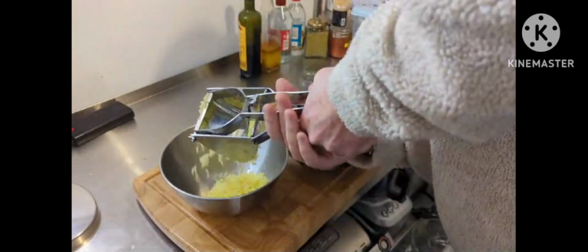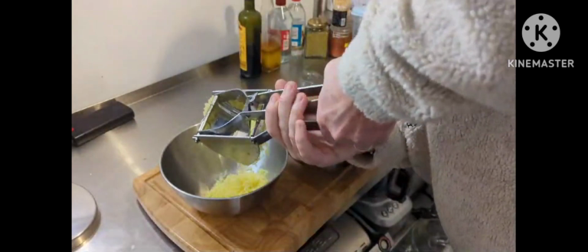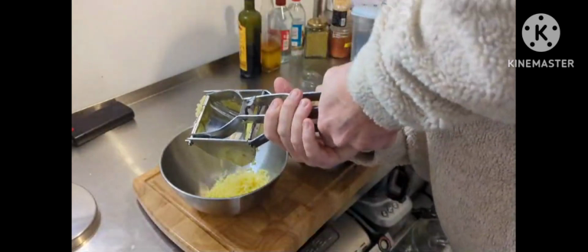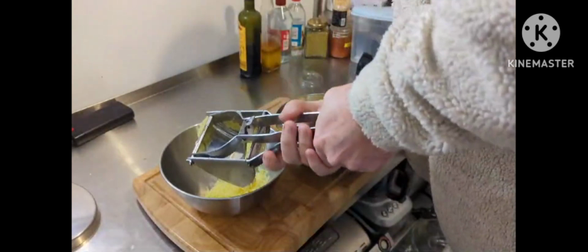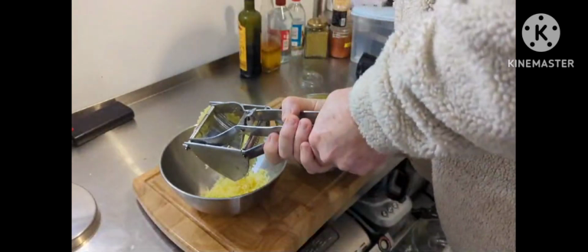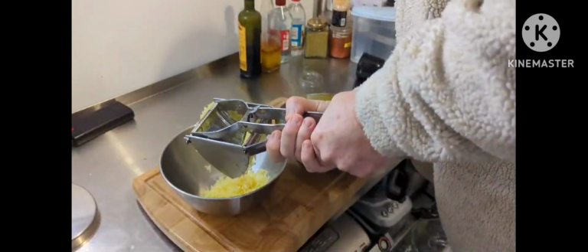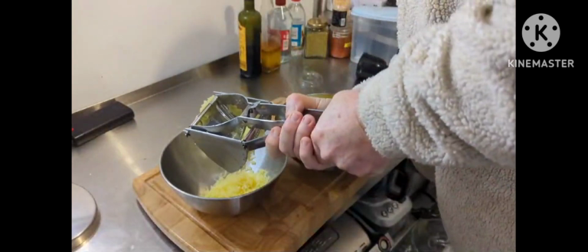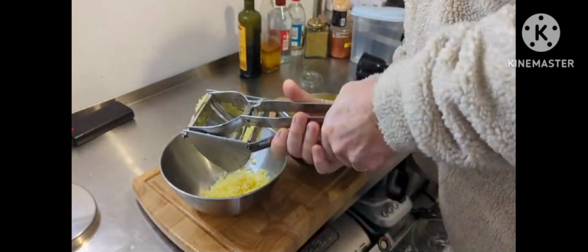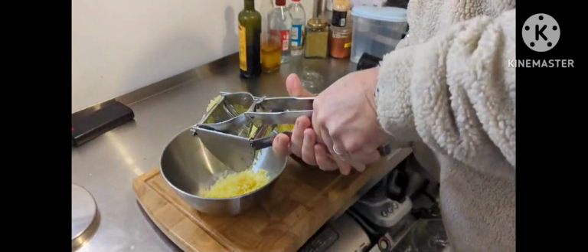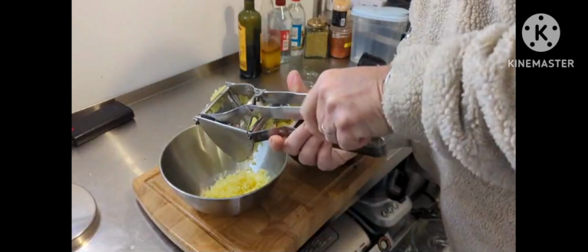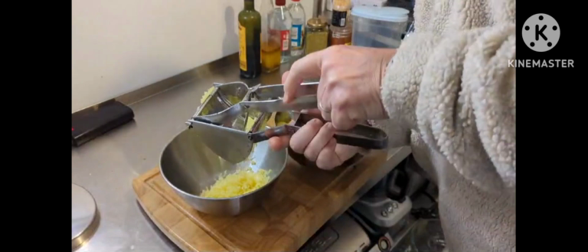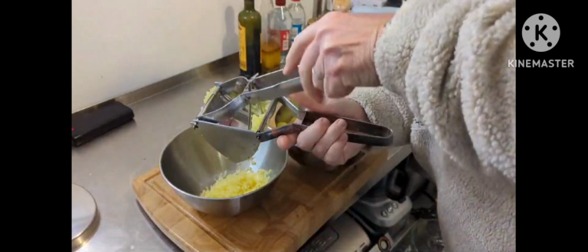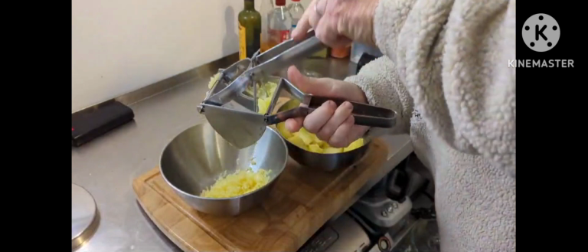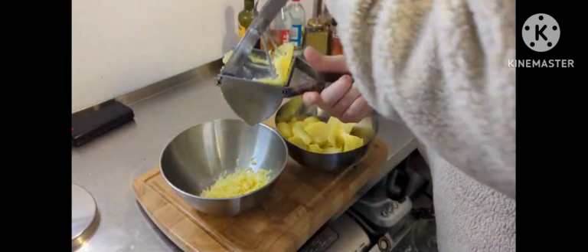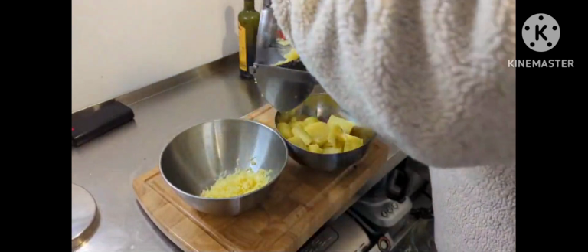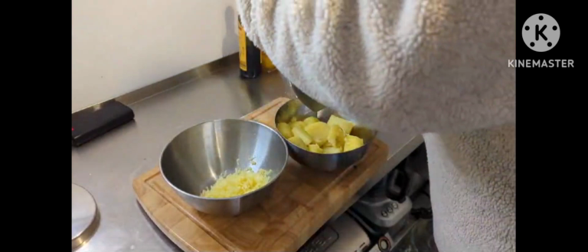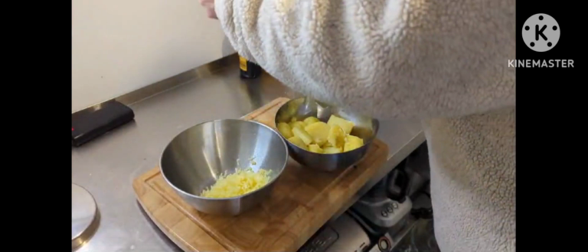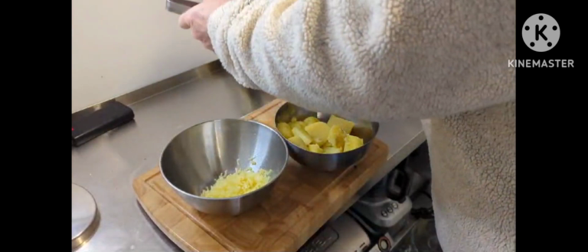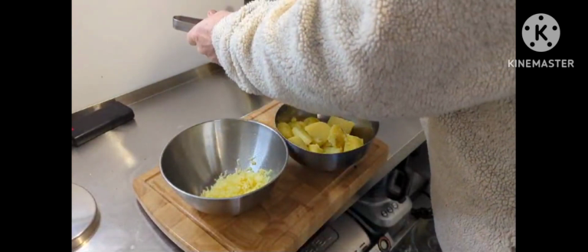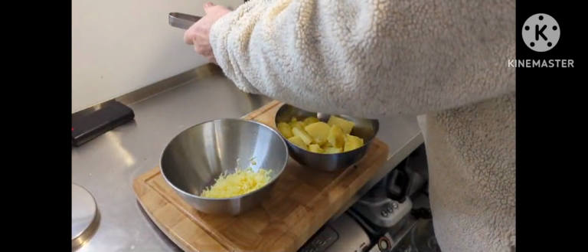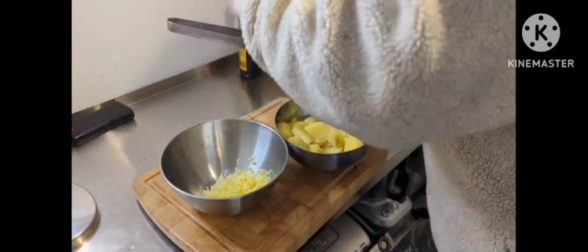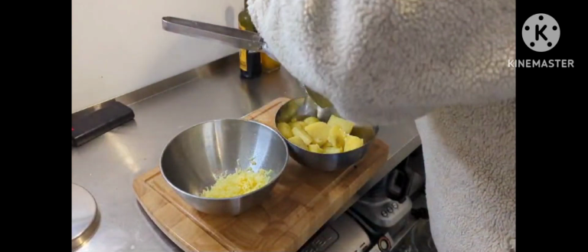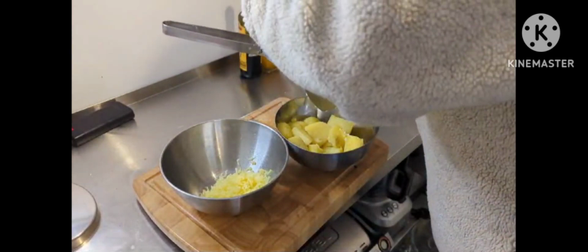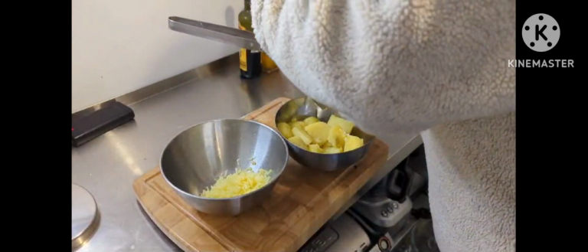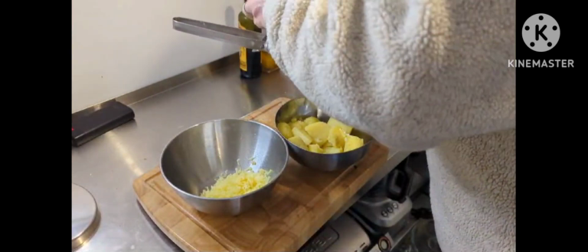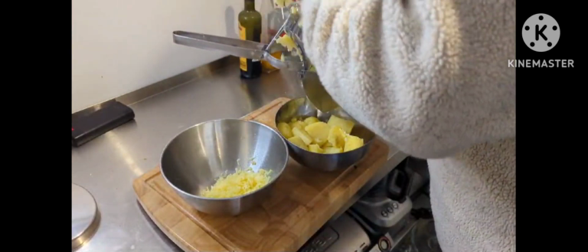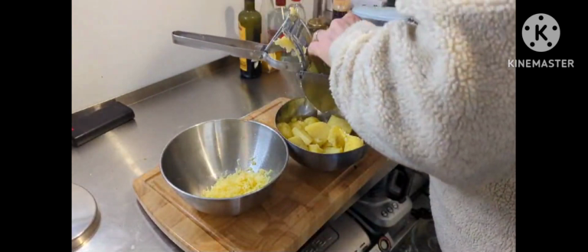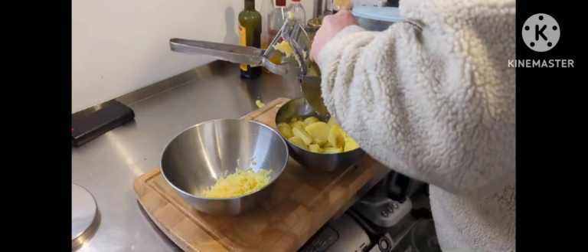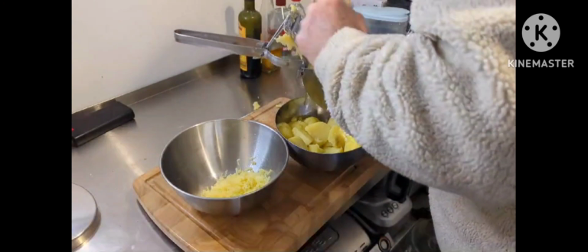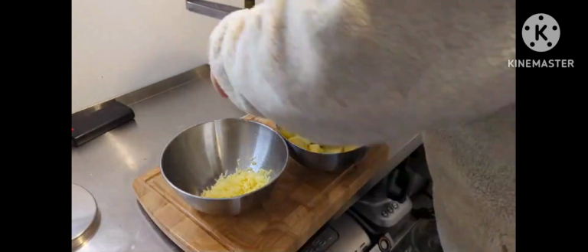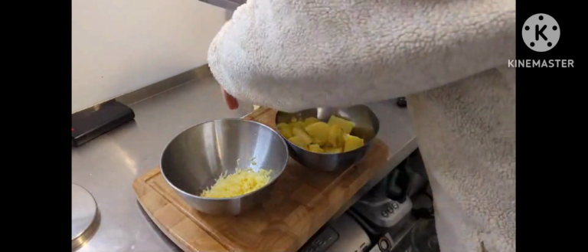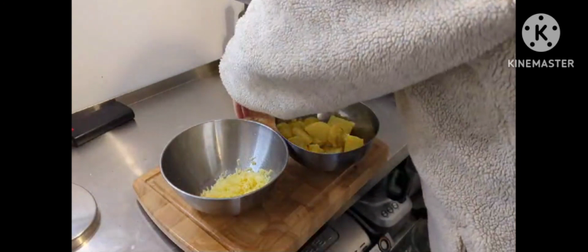You get mashed potato — well, potato rice of some sort. What are we supposed to do with this stuff though? I'm not sure.